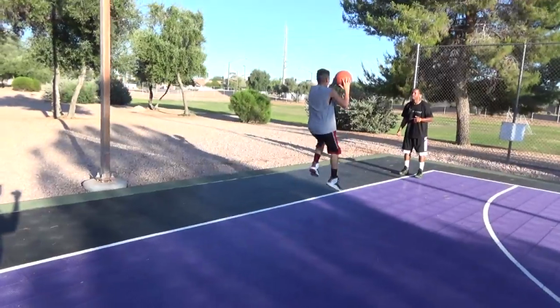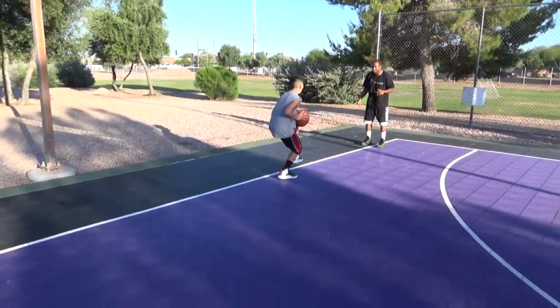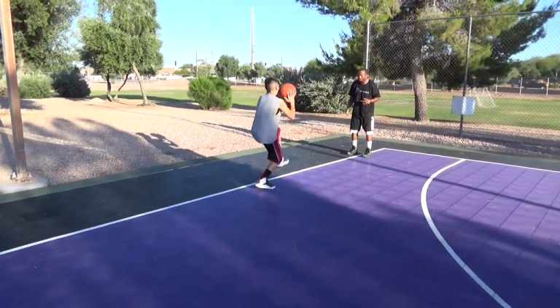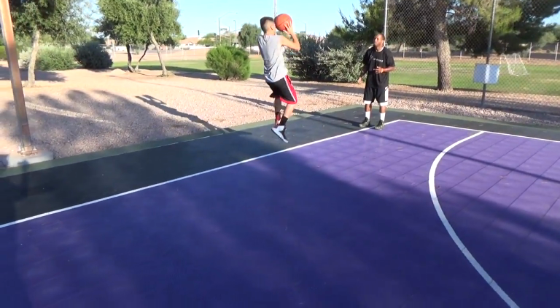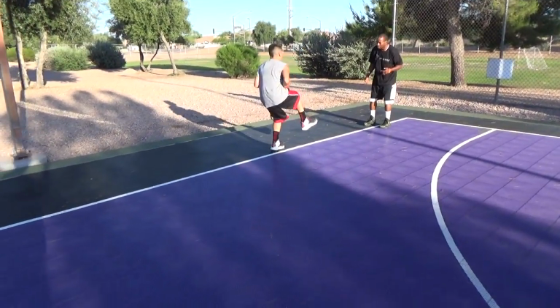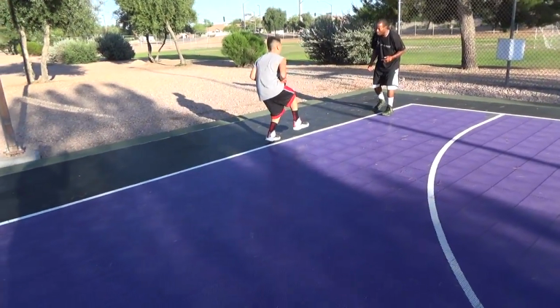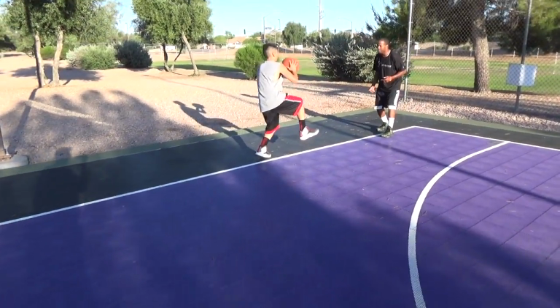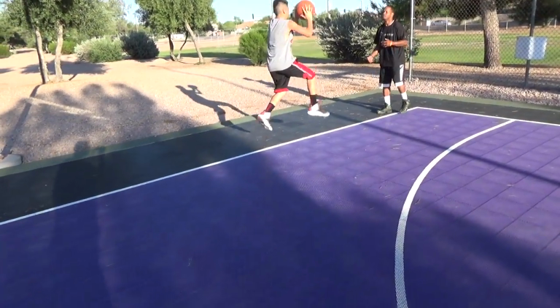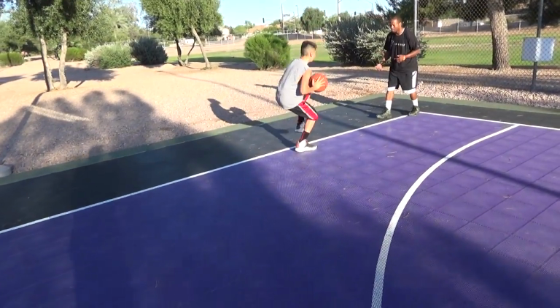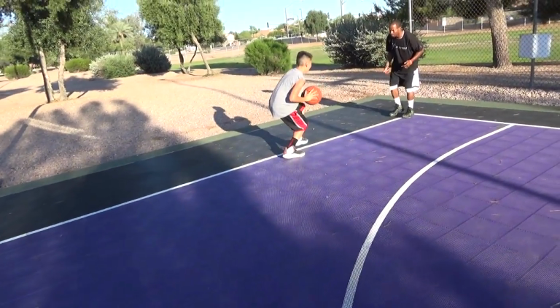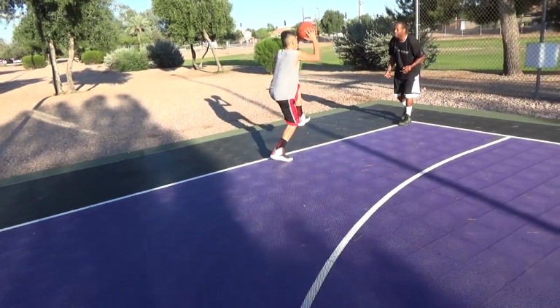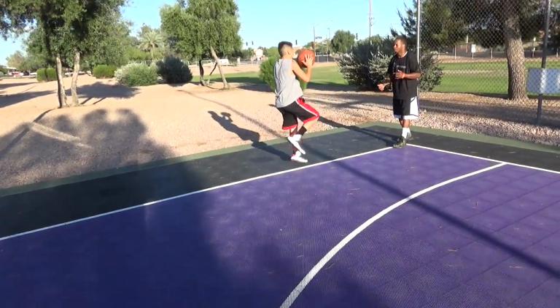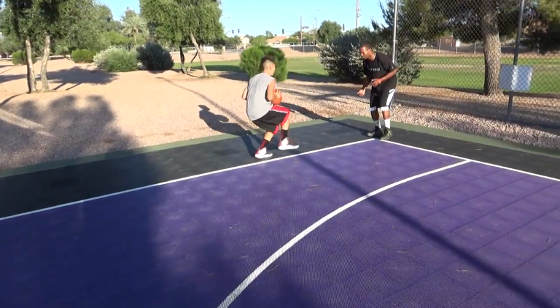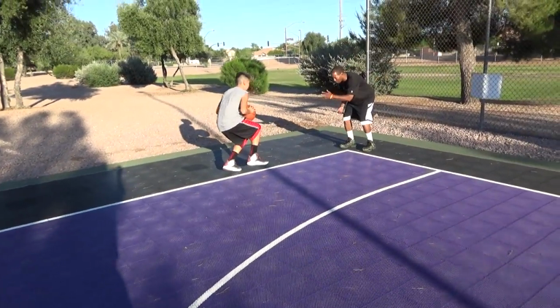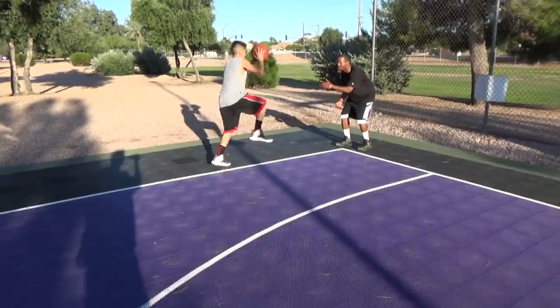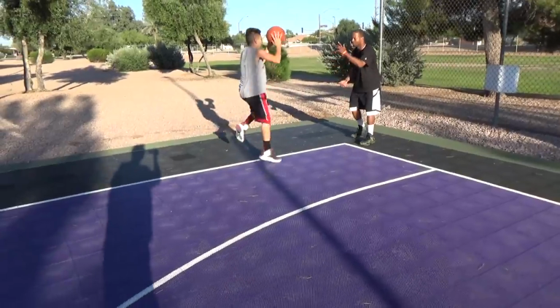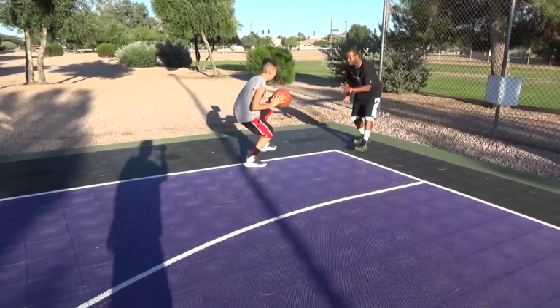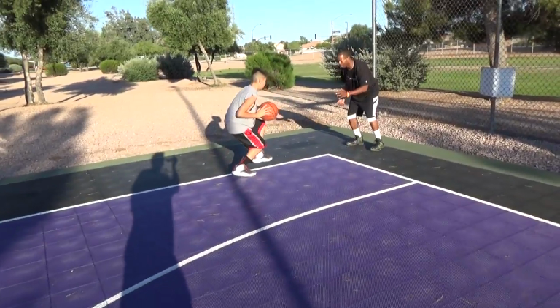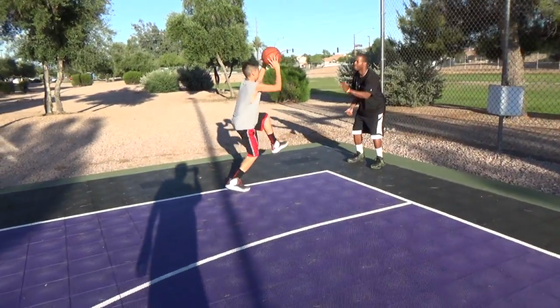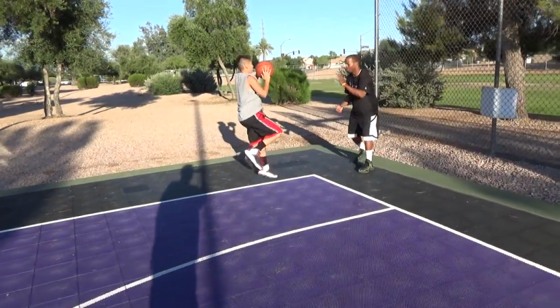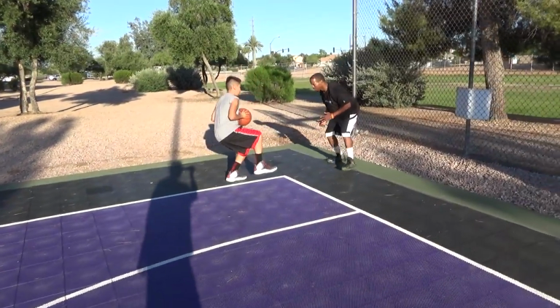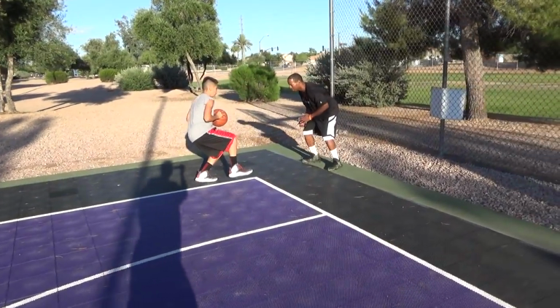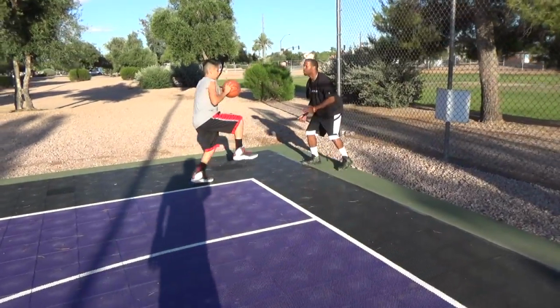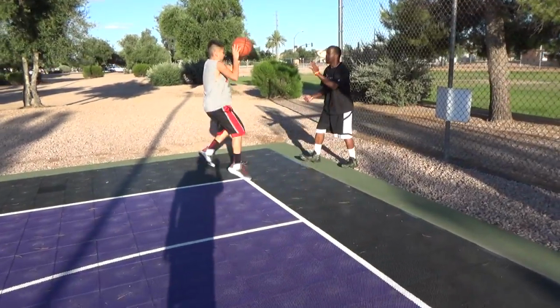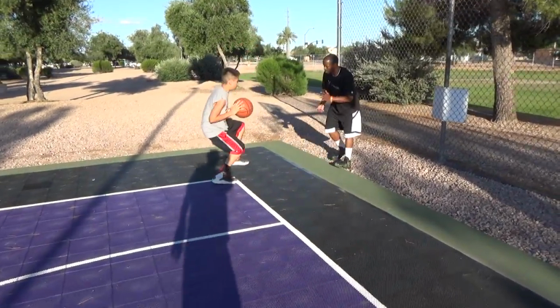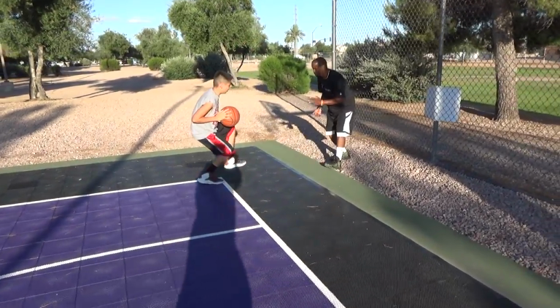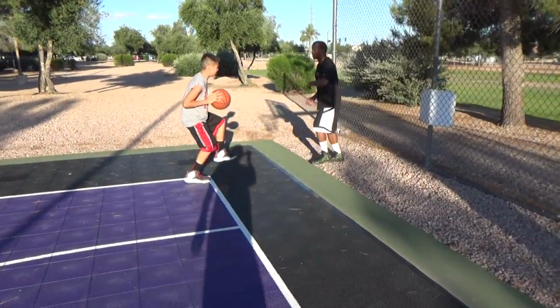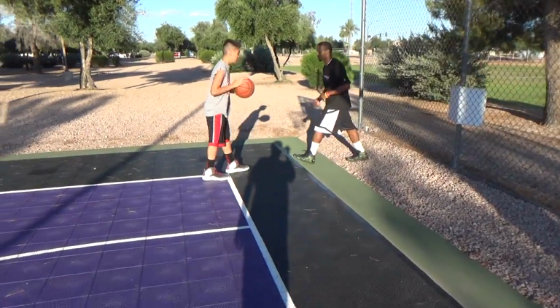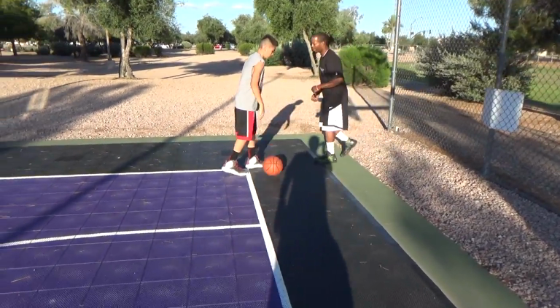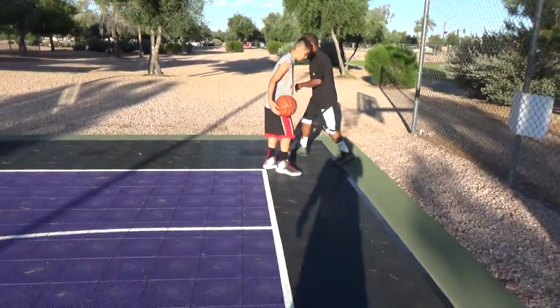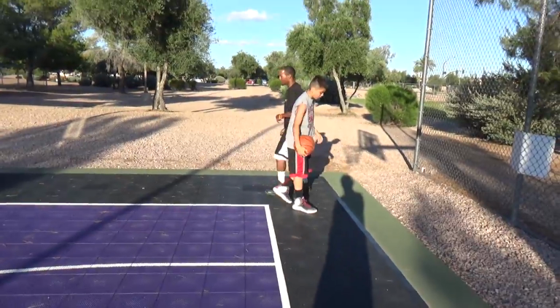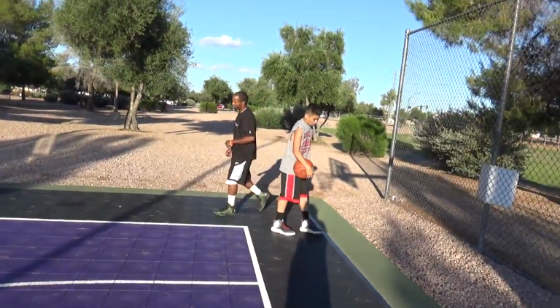One. Come on. Bend it. Bend it. Bend that one. Good. Up. Good. Turn. Turn.